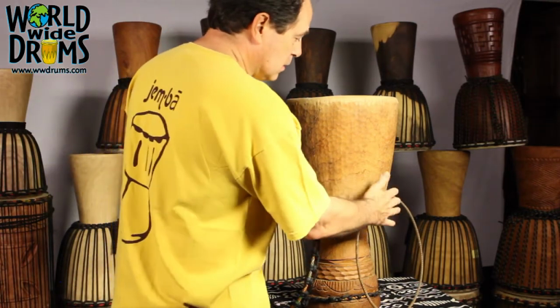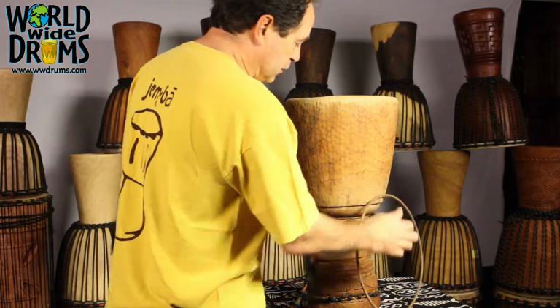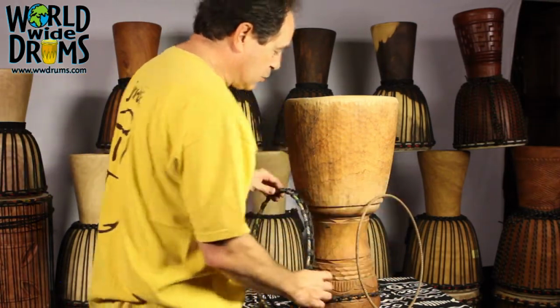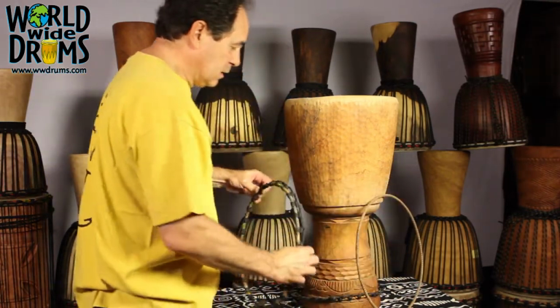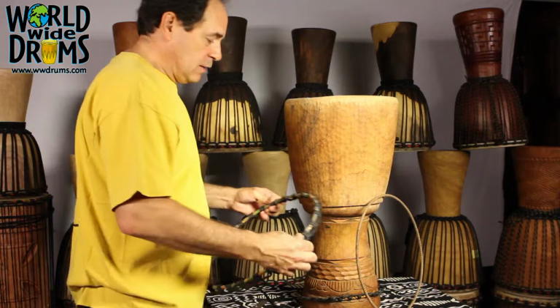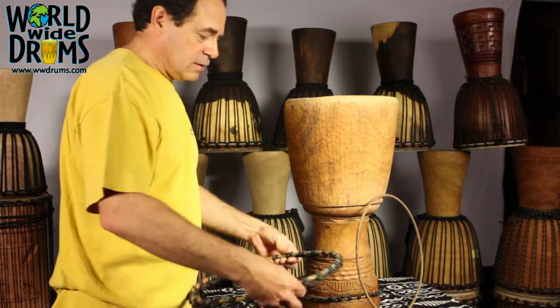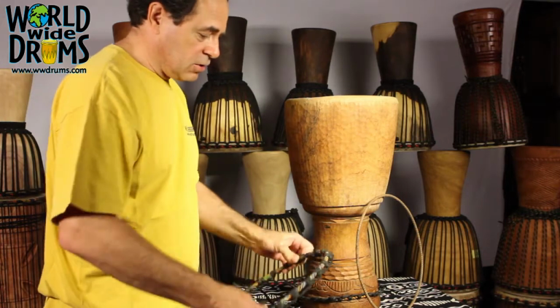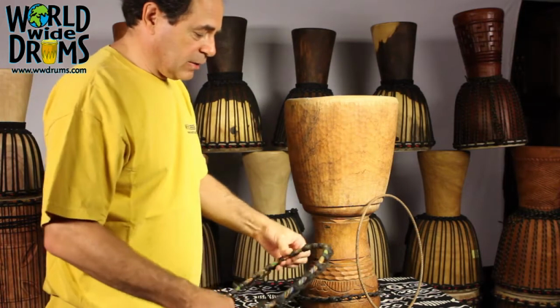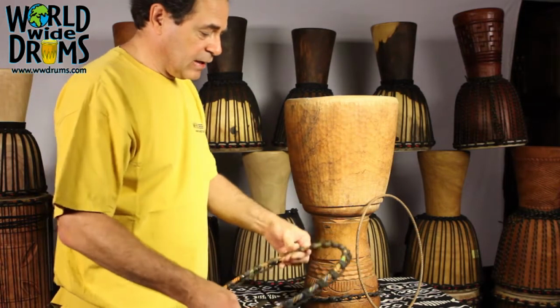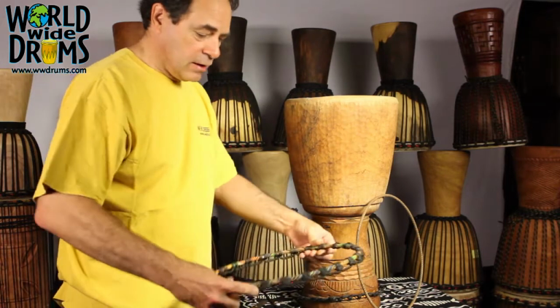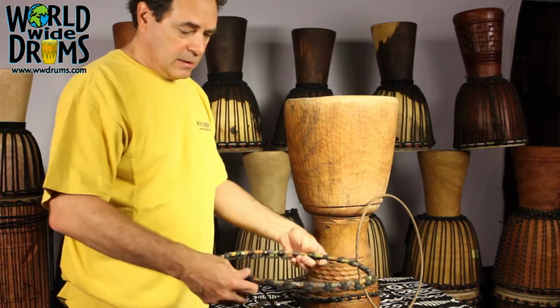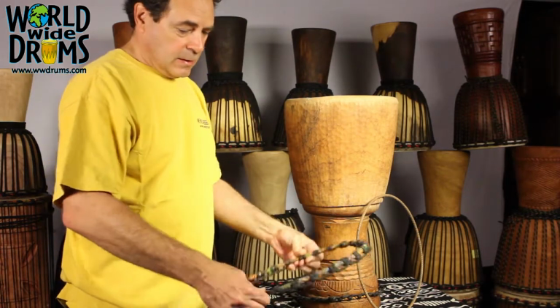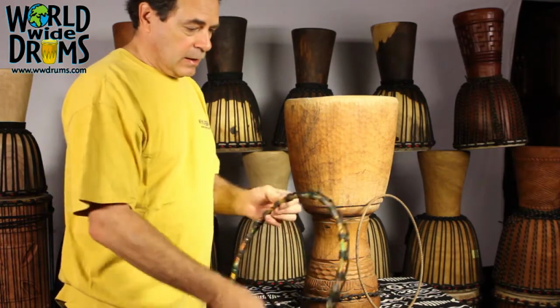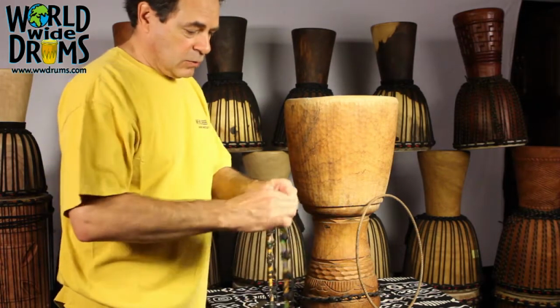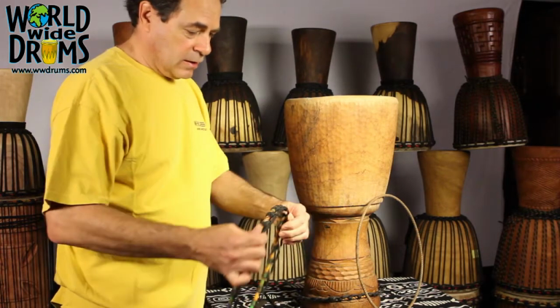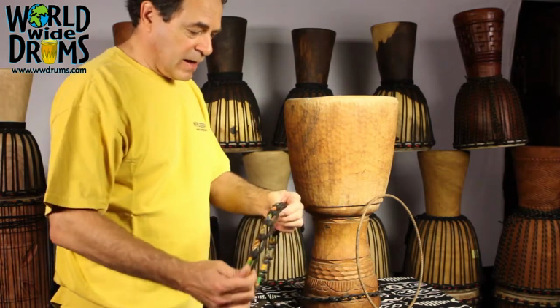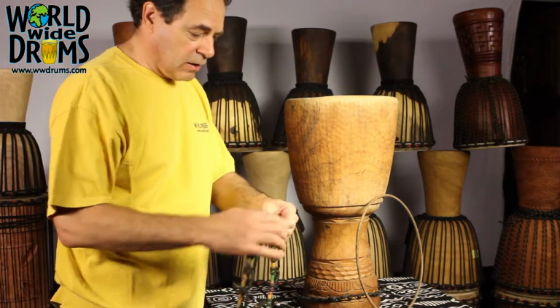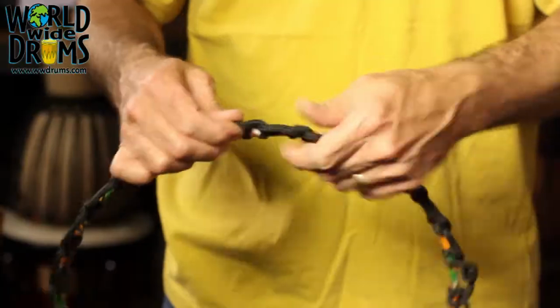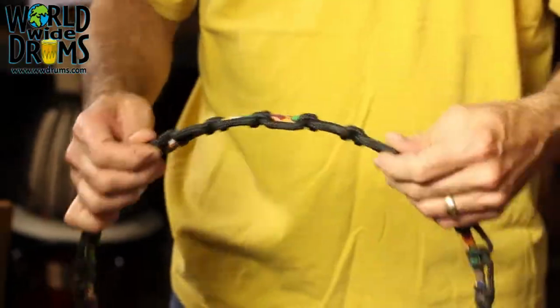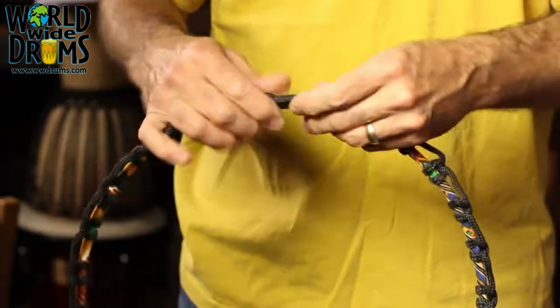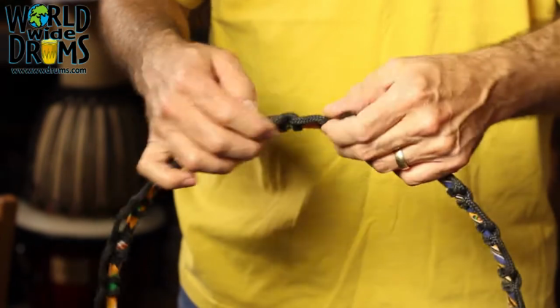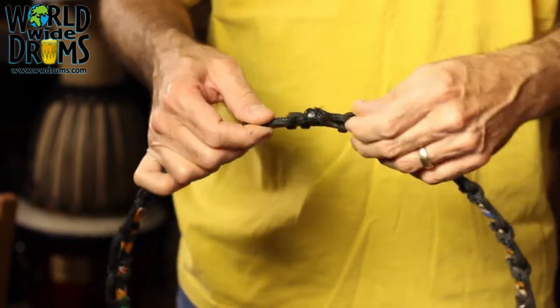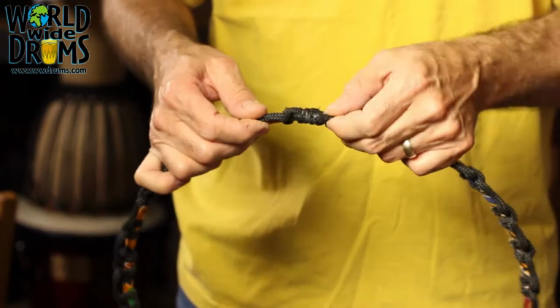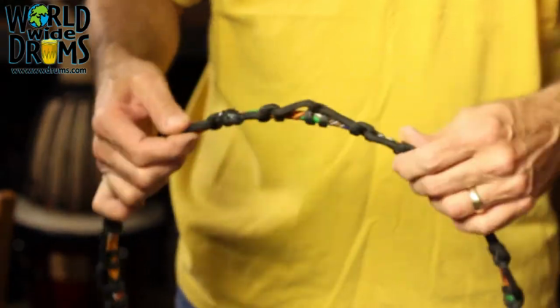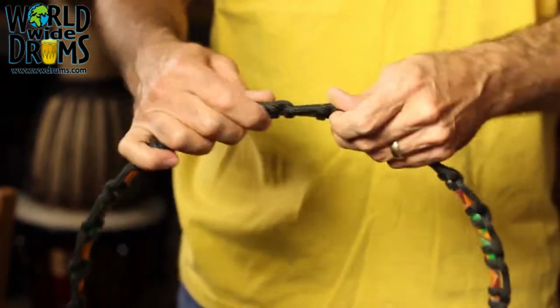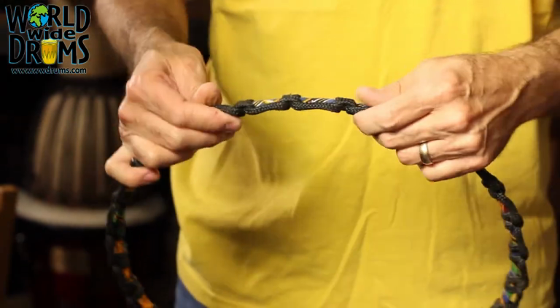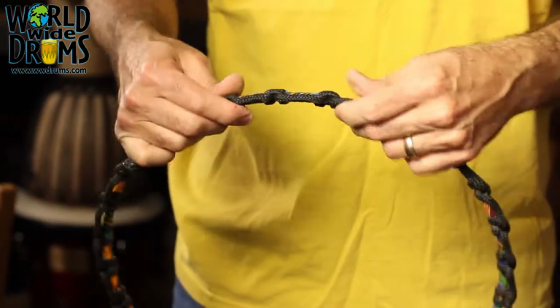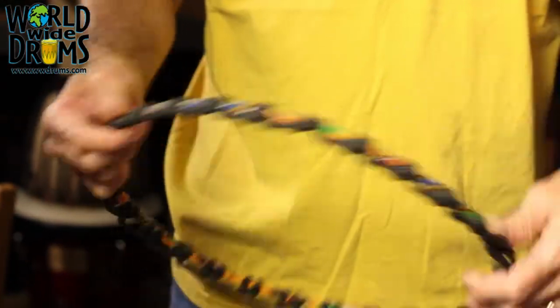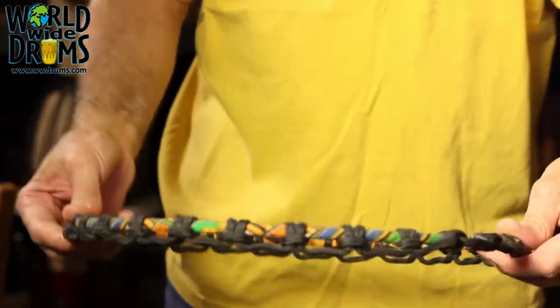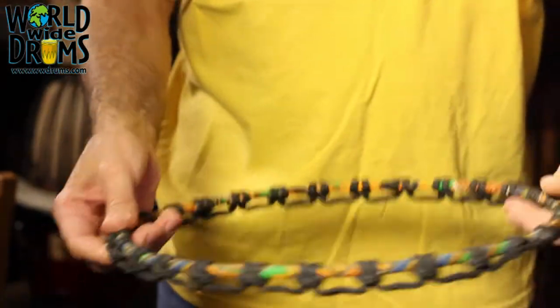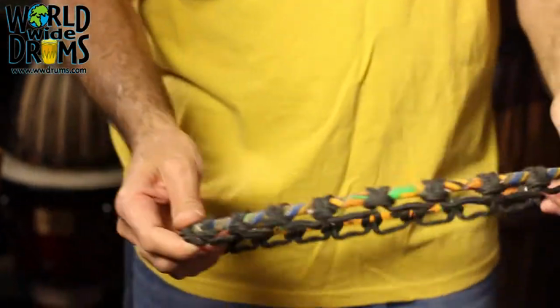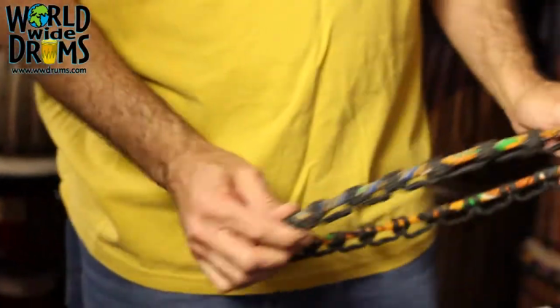That's your flesh ring and this is your retaining ring. You want to inspect that also — make sure there are no frays in the rope and make sure they're tied nice and tightly. We'll come back to that.